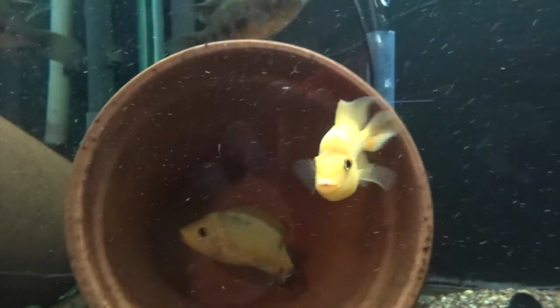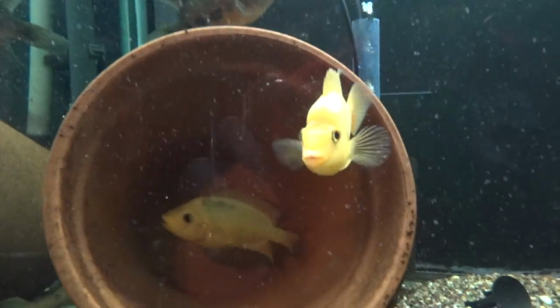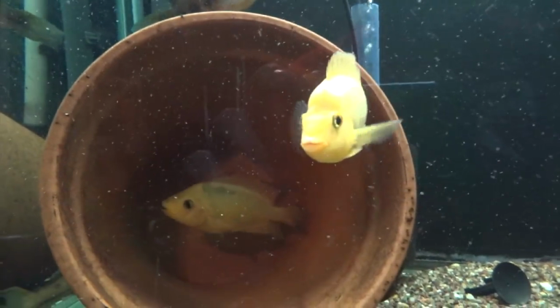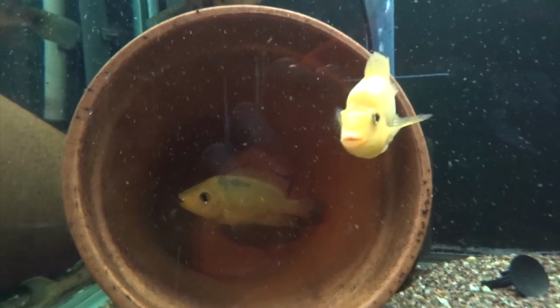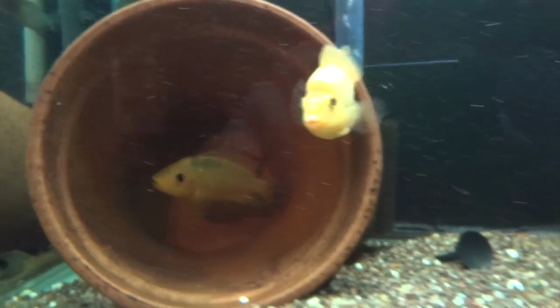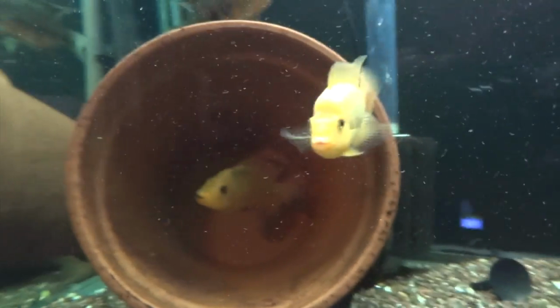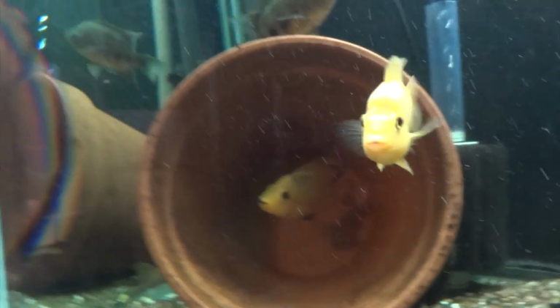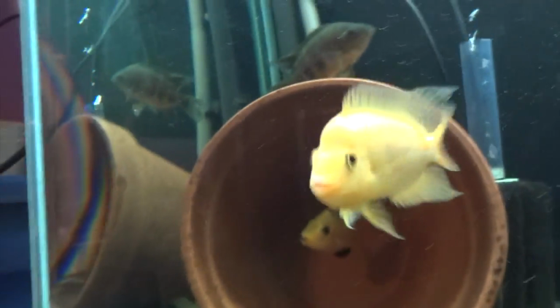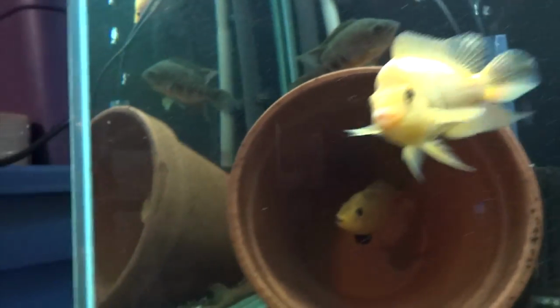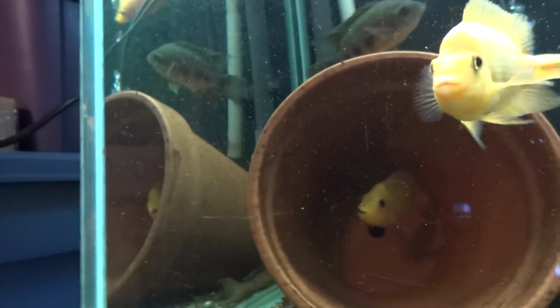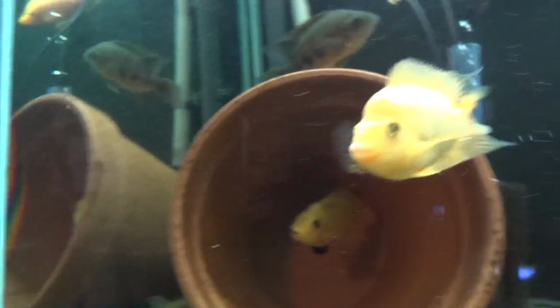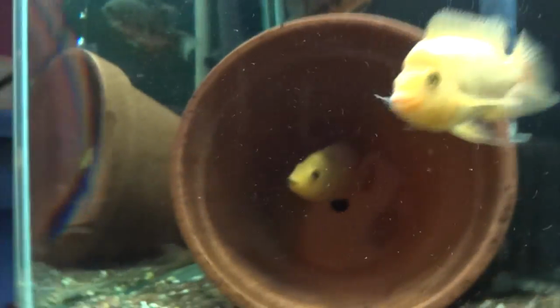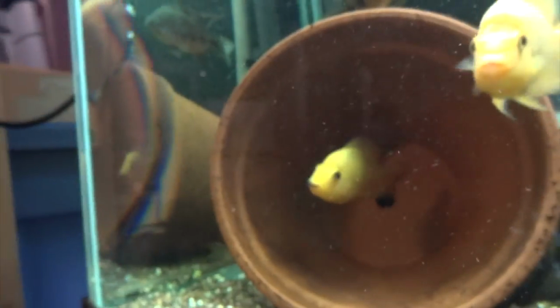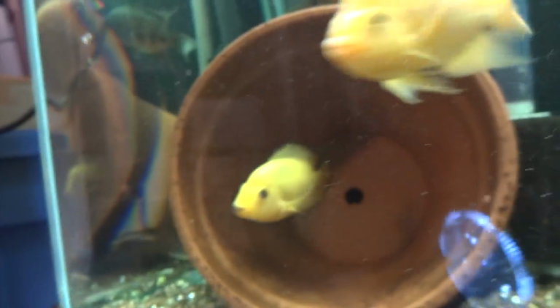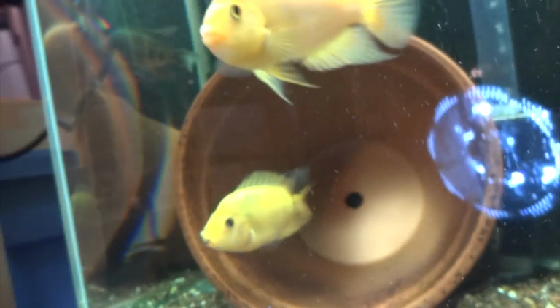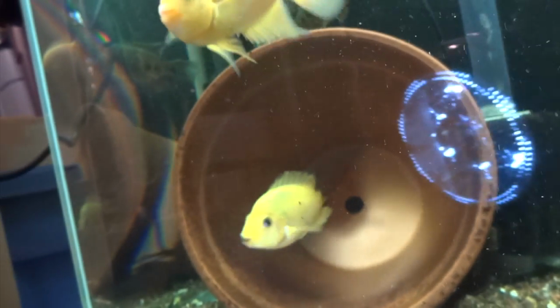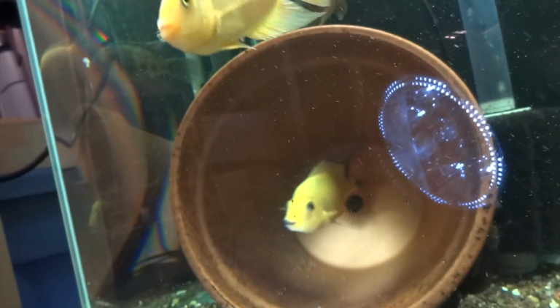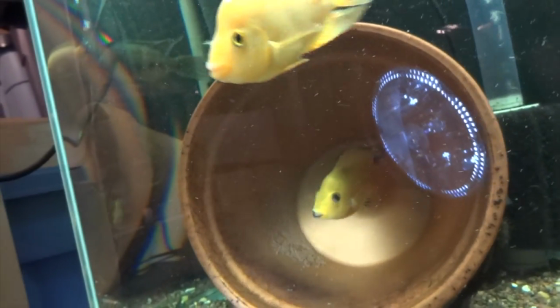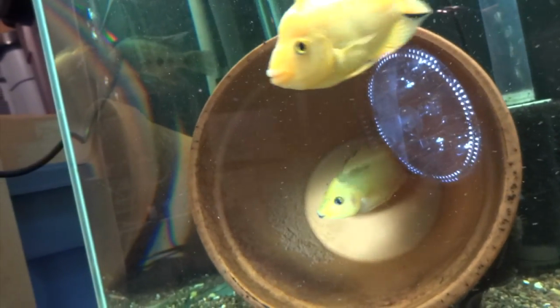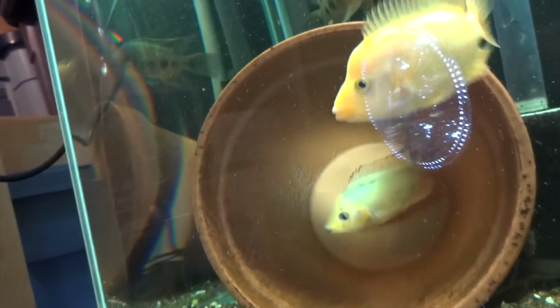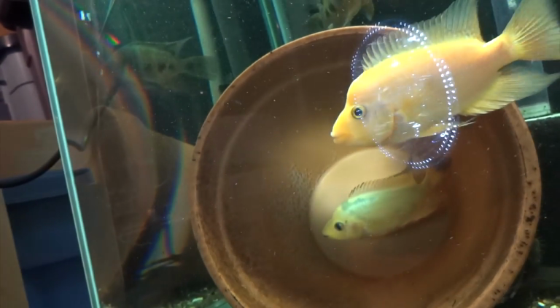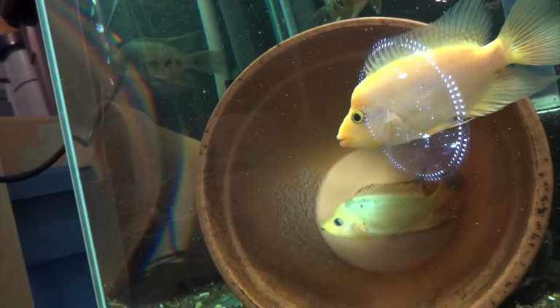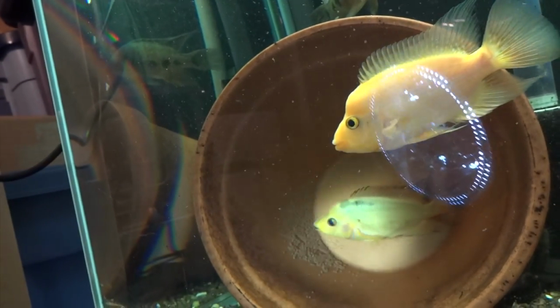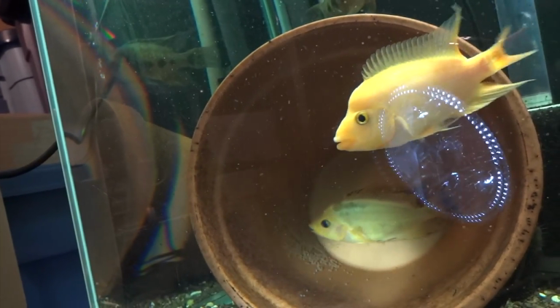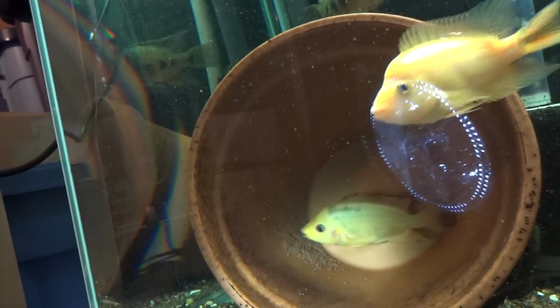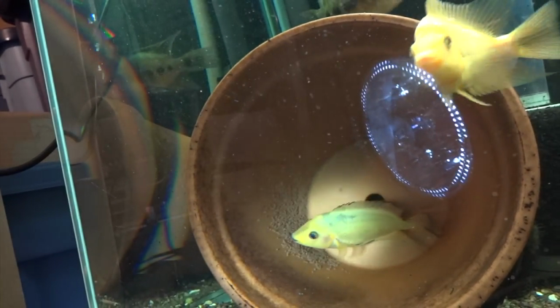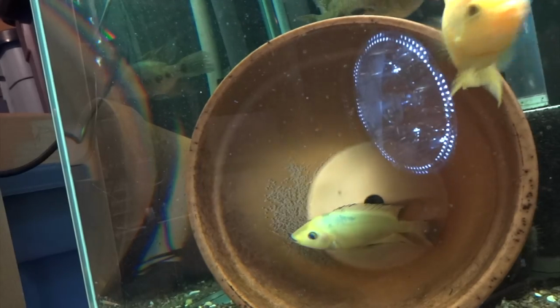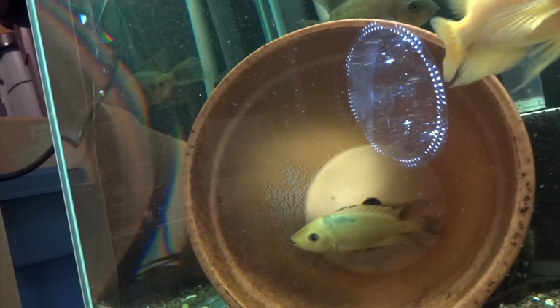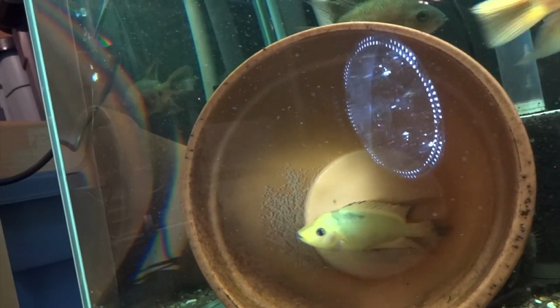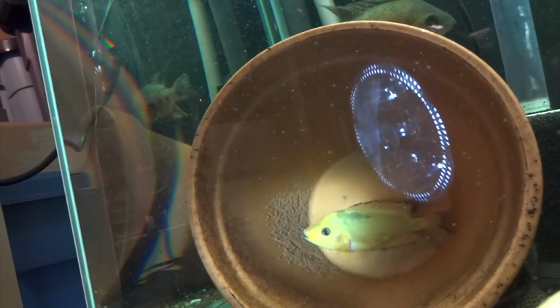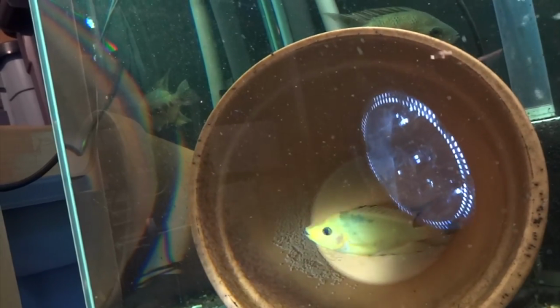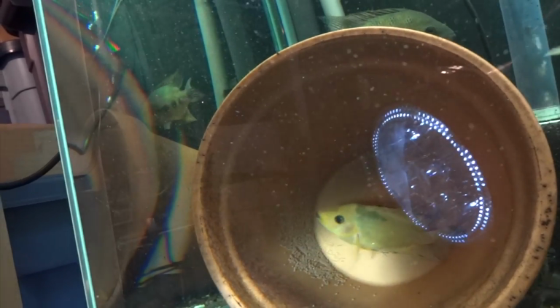They're doing a great job of protecting the eggs — there's a ton of them back there too. I'll shine the light in one more time so you can see. Pretty good for a first spawn, I think, so we'll see if it takes.